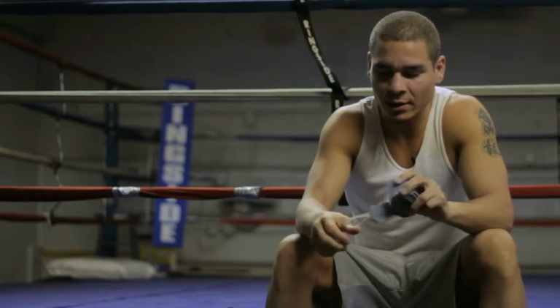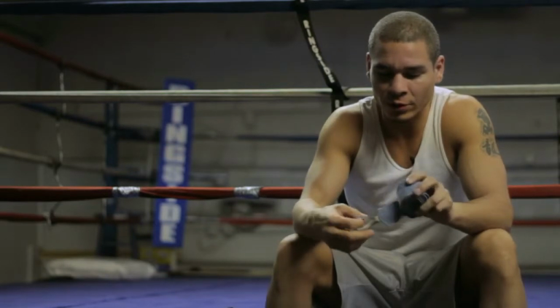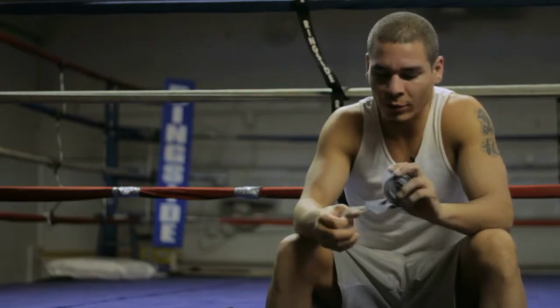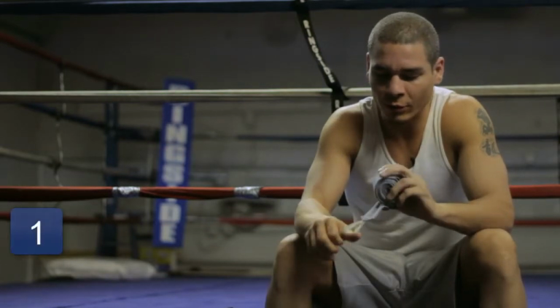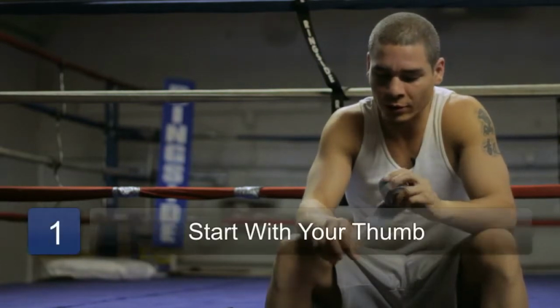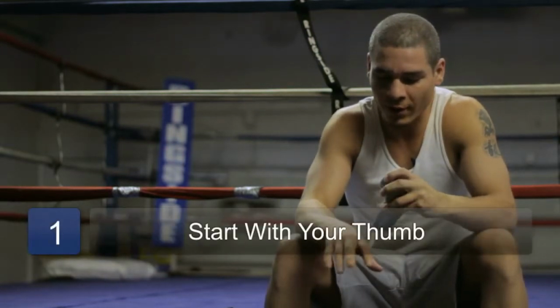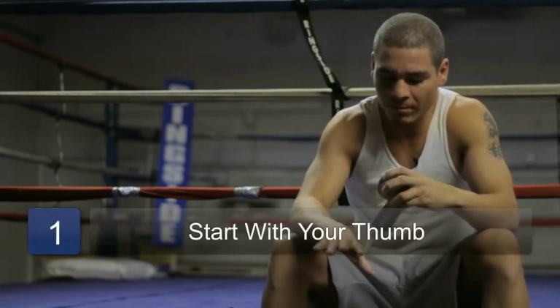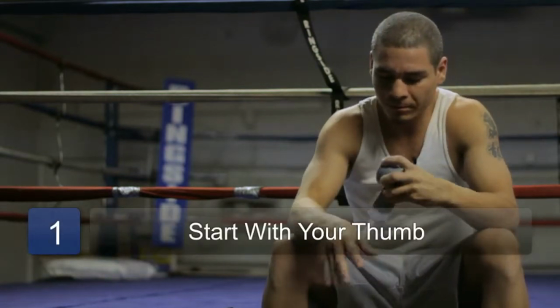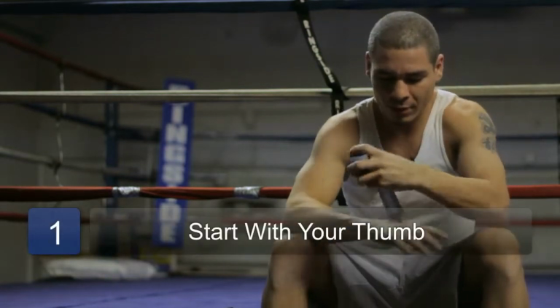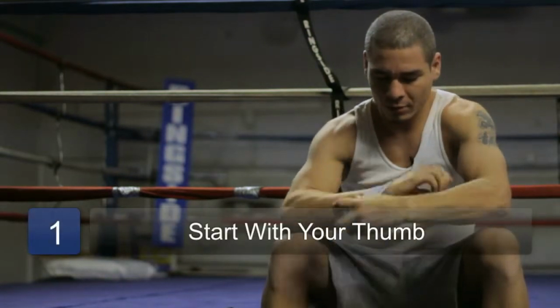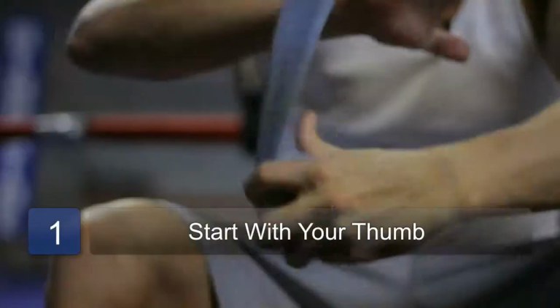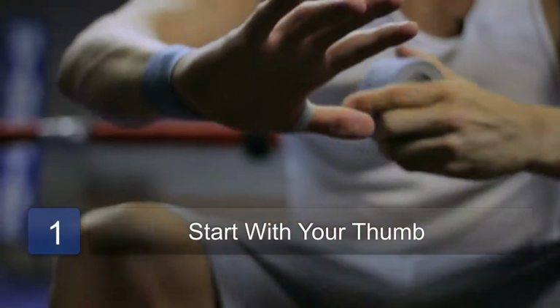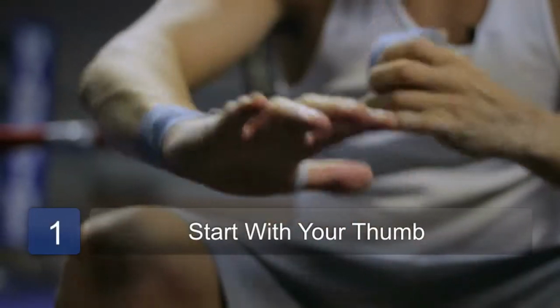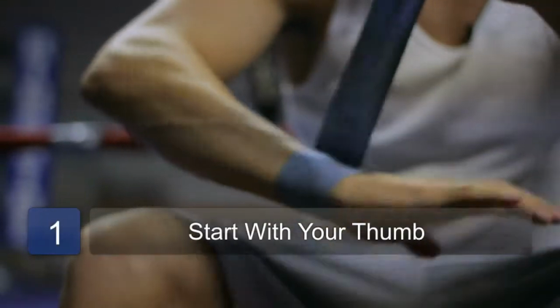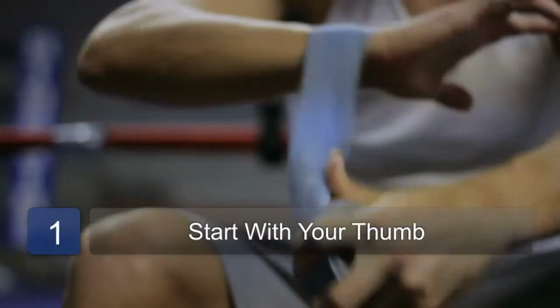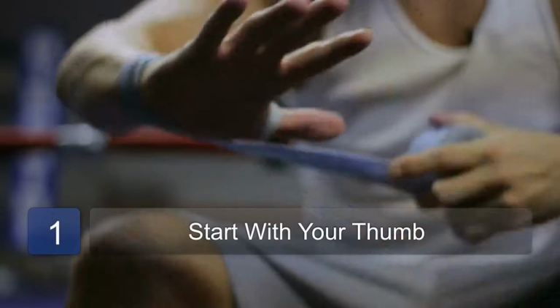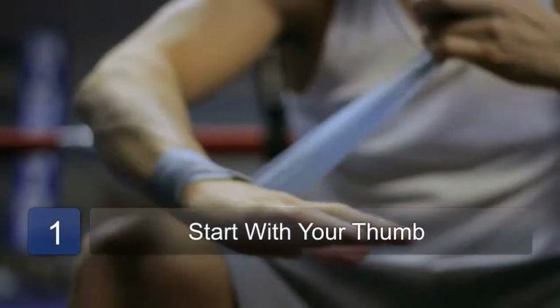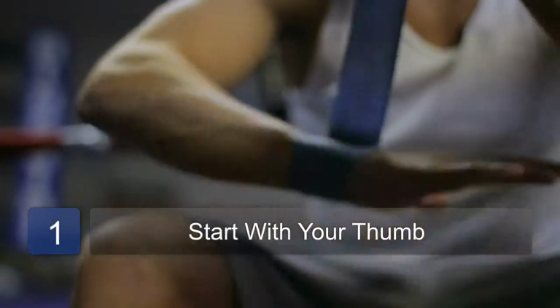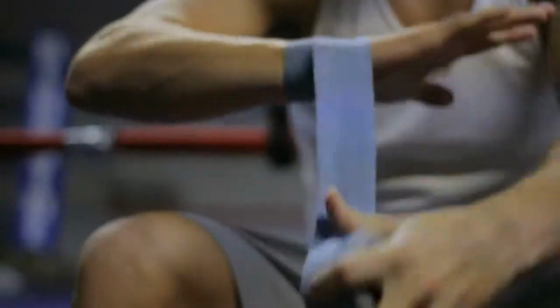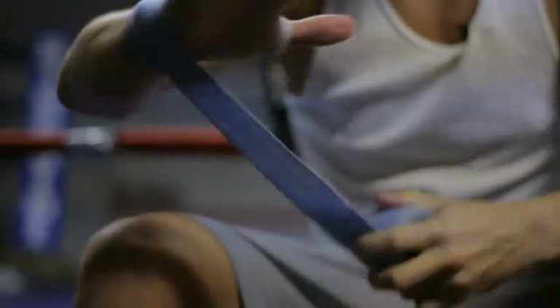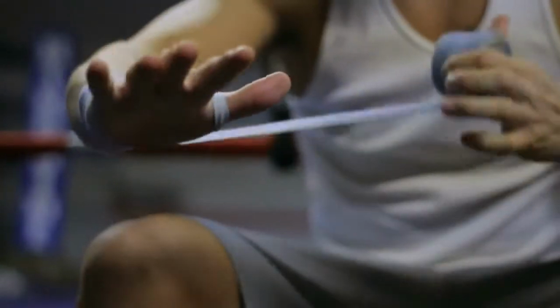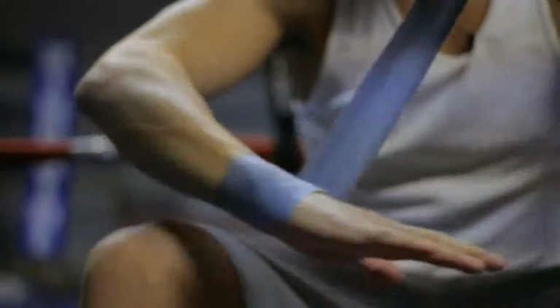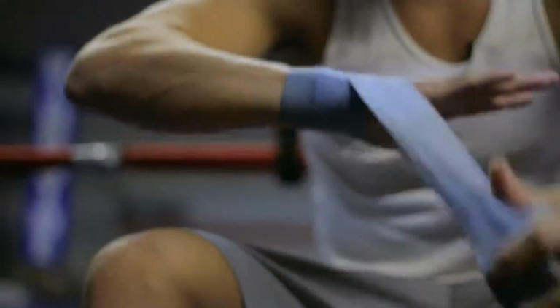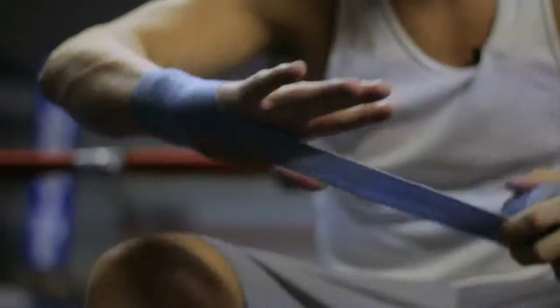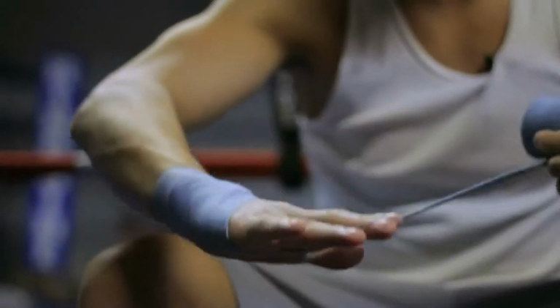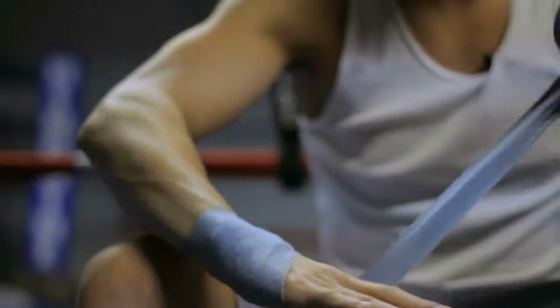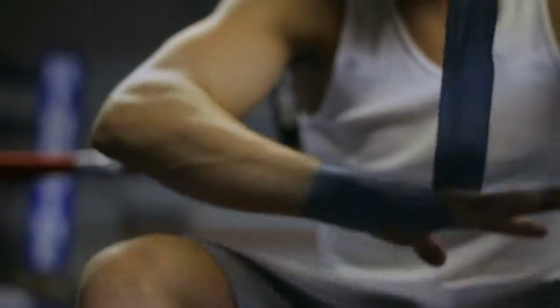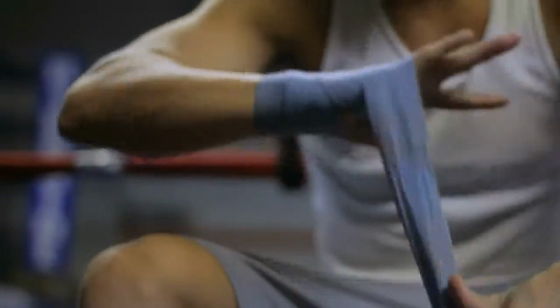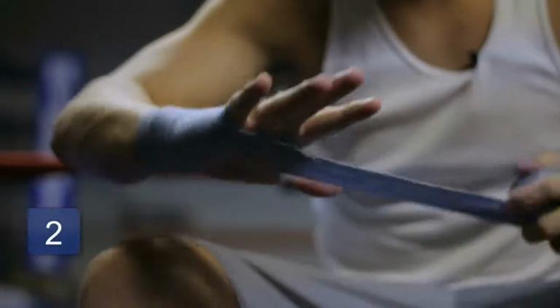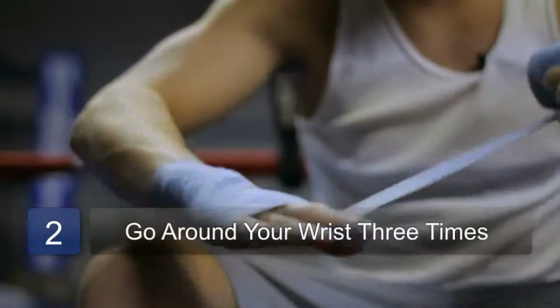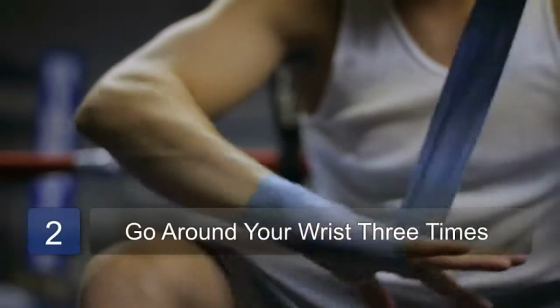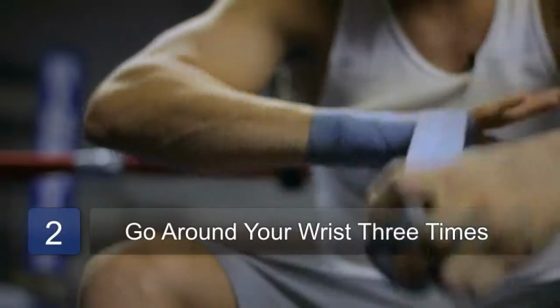So first of all, you want to start with your thumb, wrap around your wrist, get good support on your wrist. I usually go about three times around my wrist.